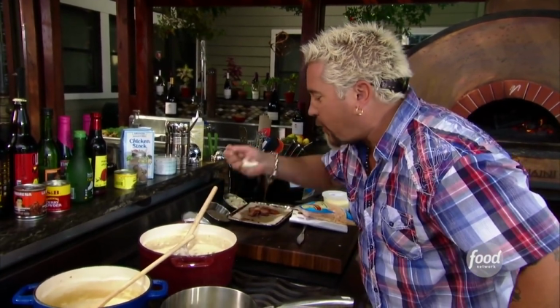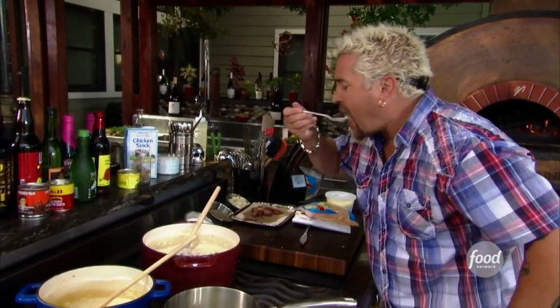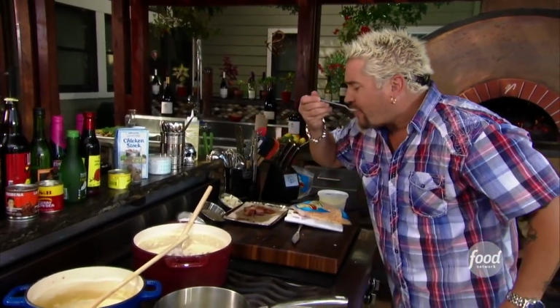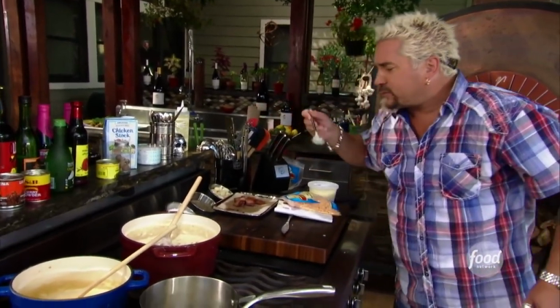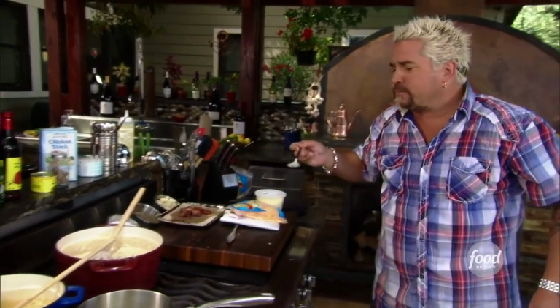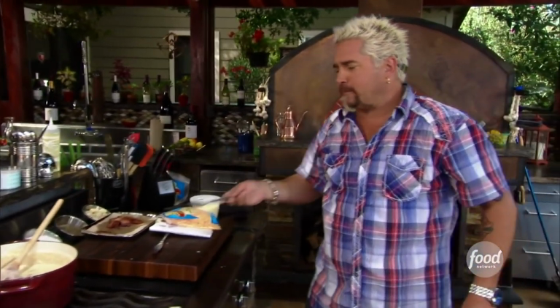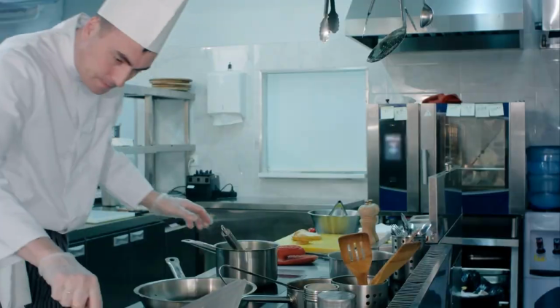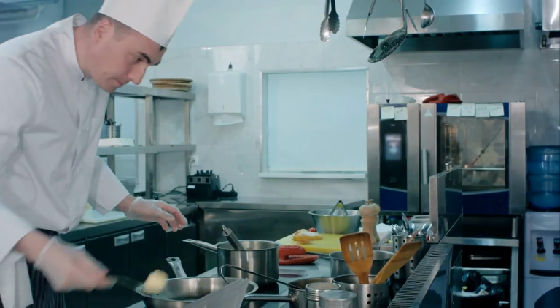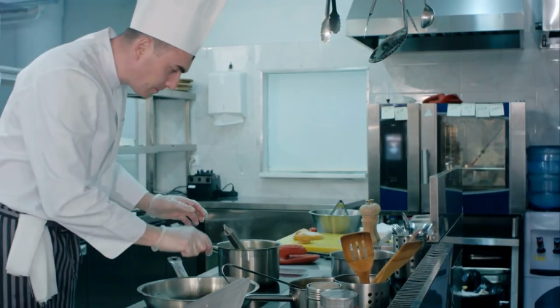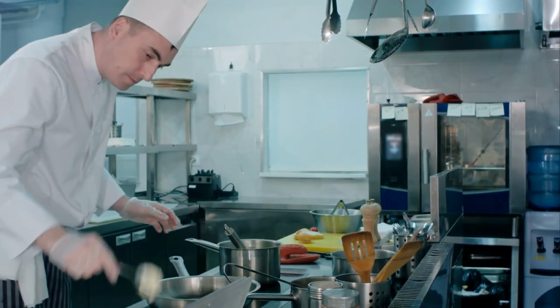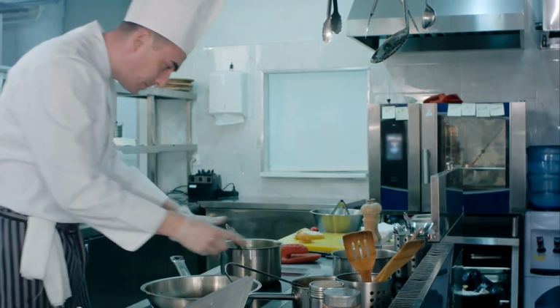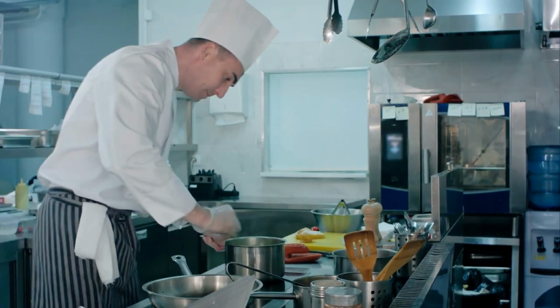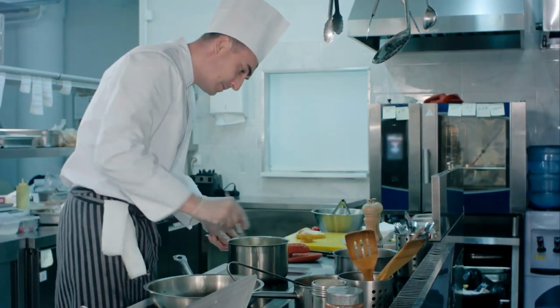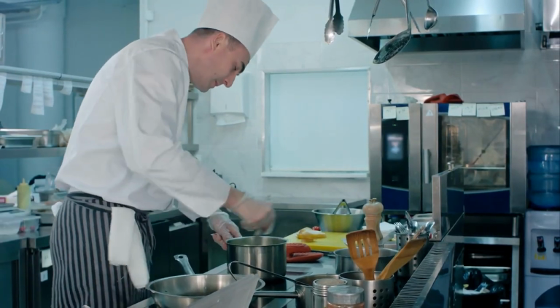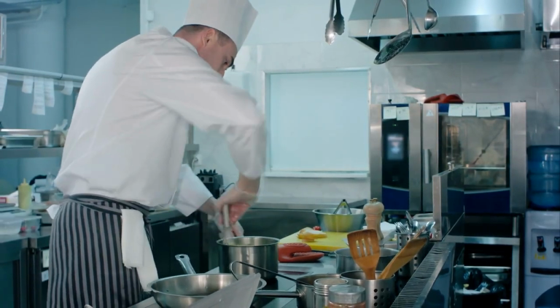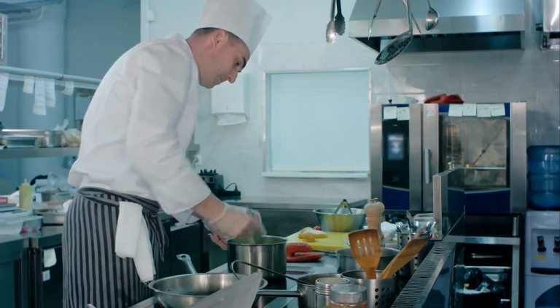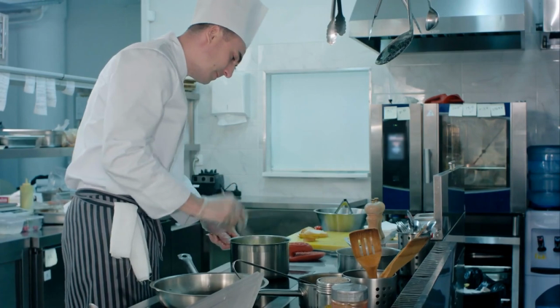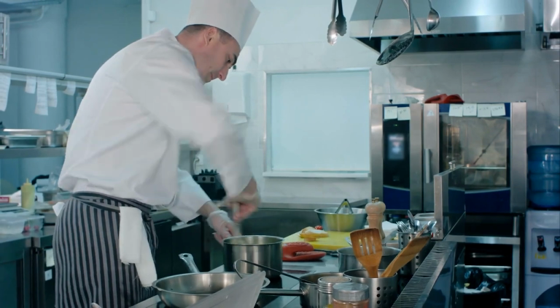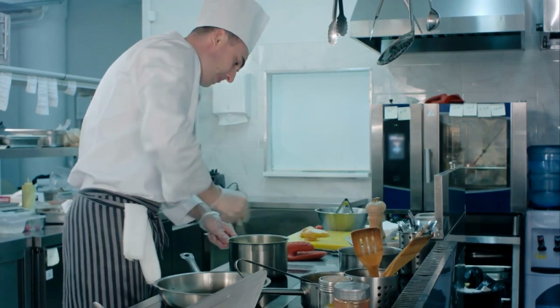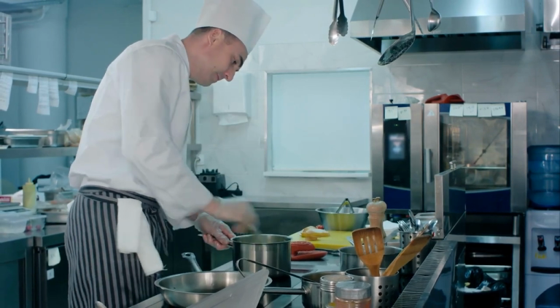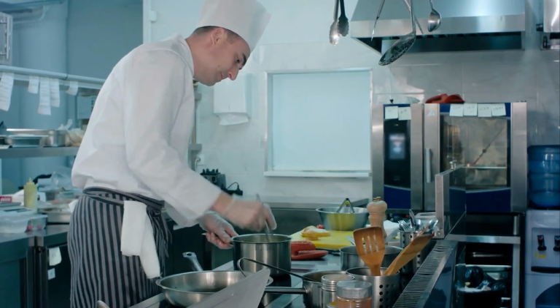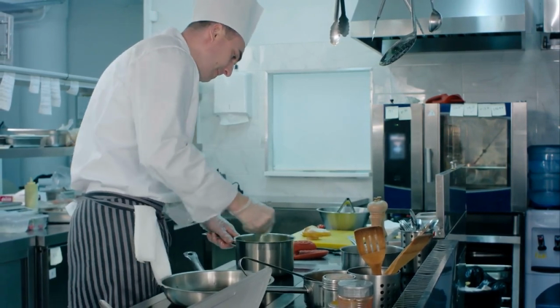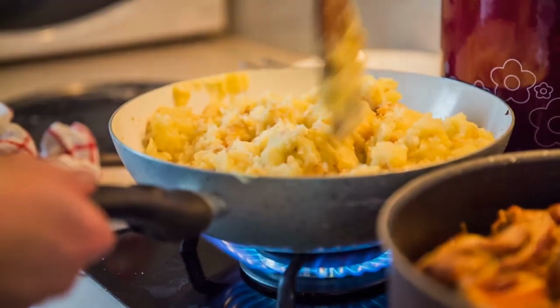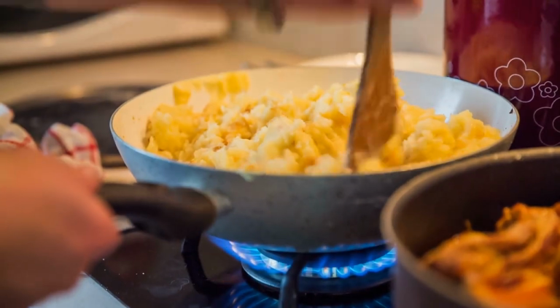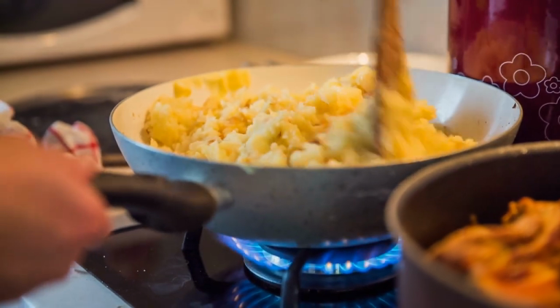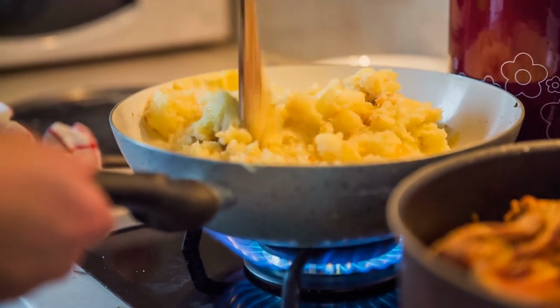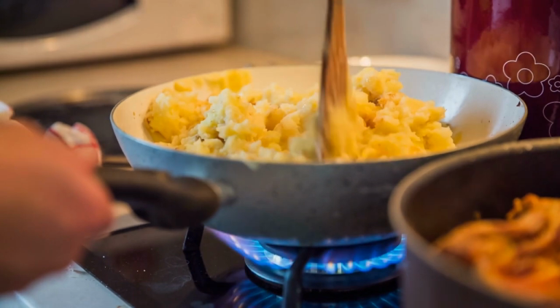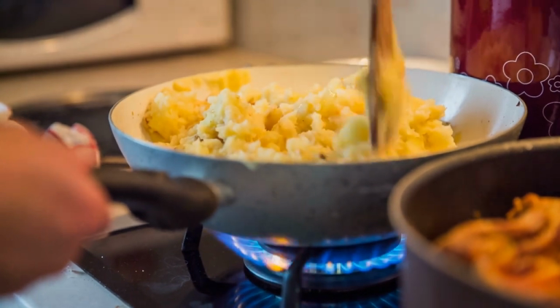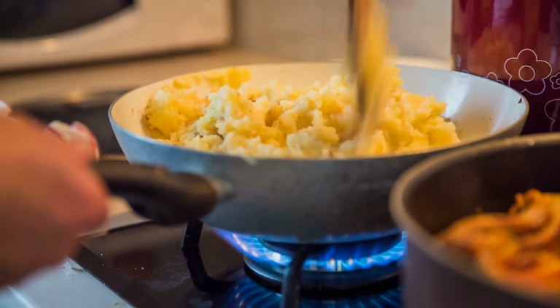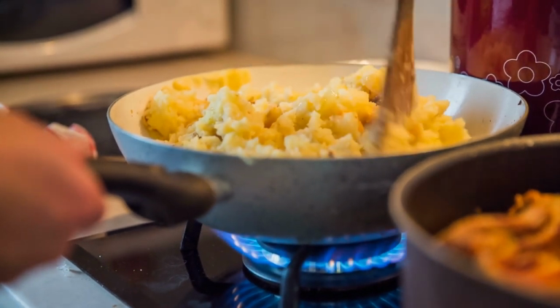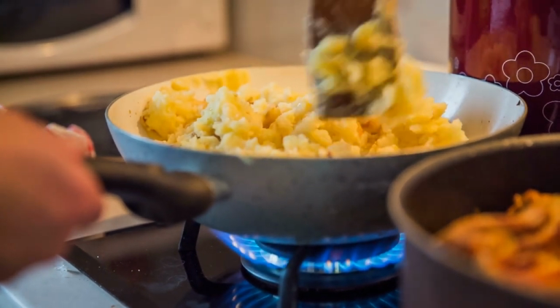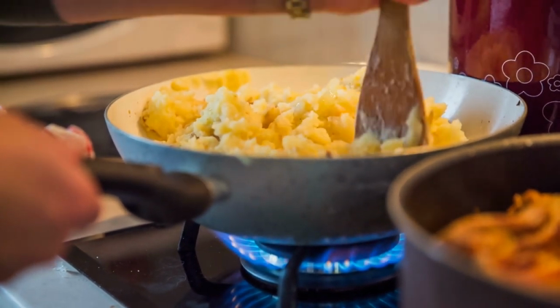The basics of mashed potatoes are just that — basic. You'll want to use the right kind of potatoes, salt the water, and put the potatoes in cold water before bringing it up to a boil. When they're cooked, mash them. But there are some recipes that go beyond just potatoes, milk or cream, butter, and salt.